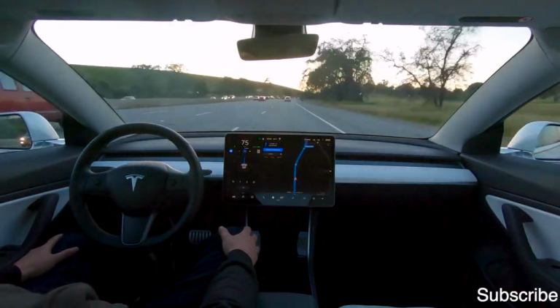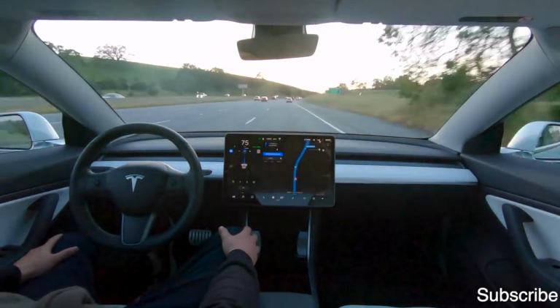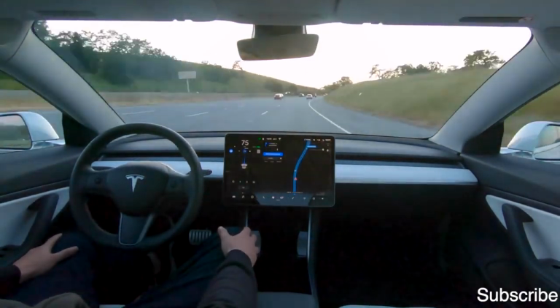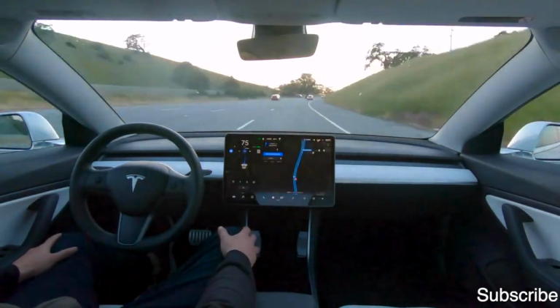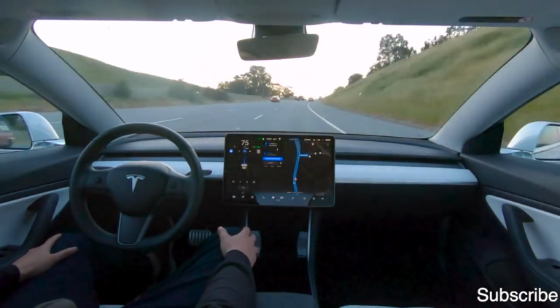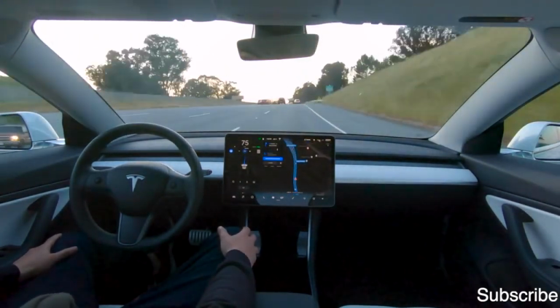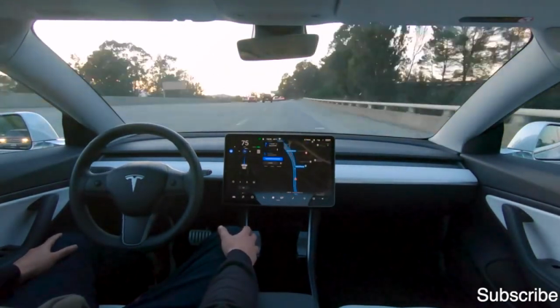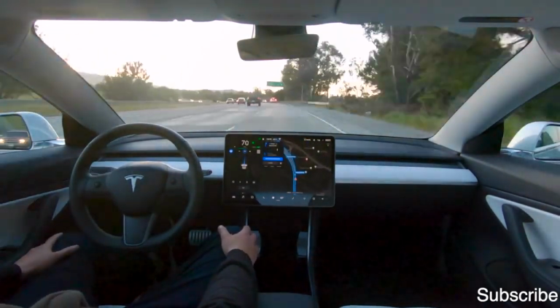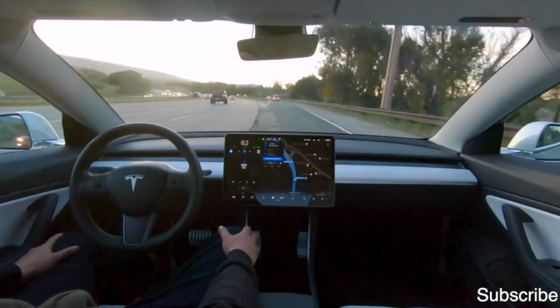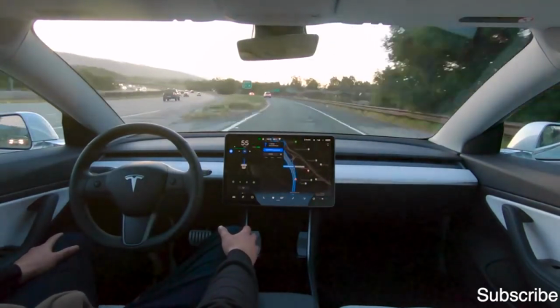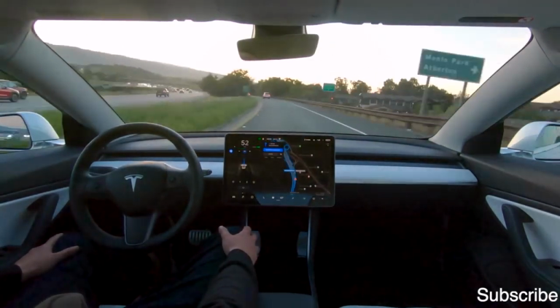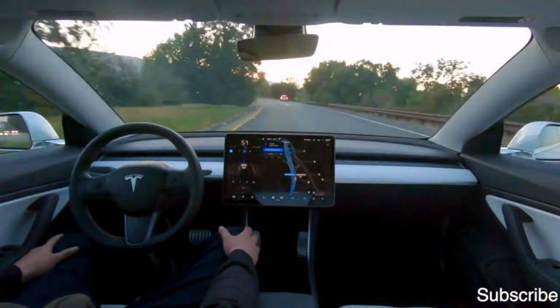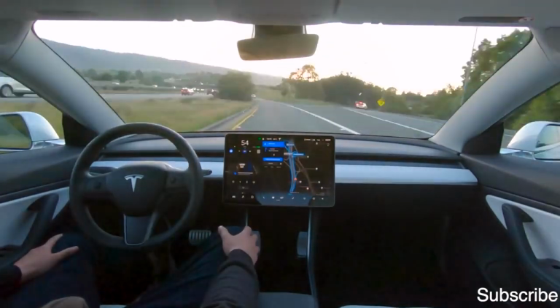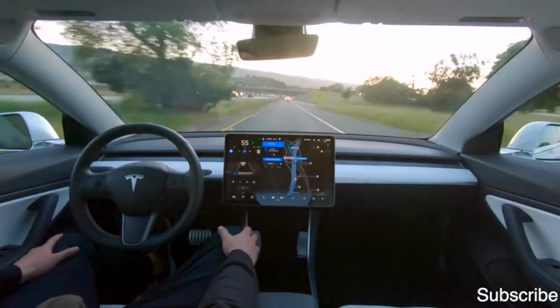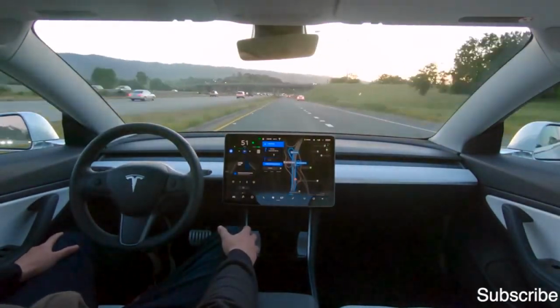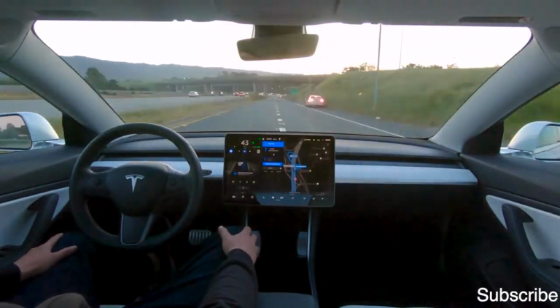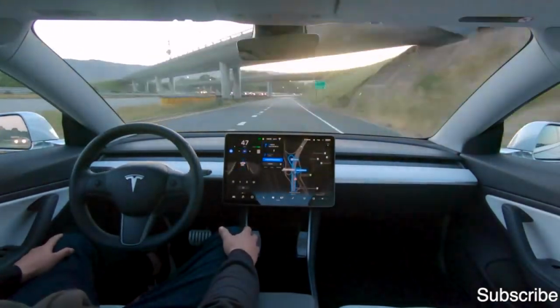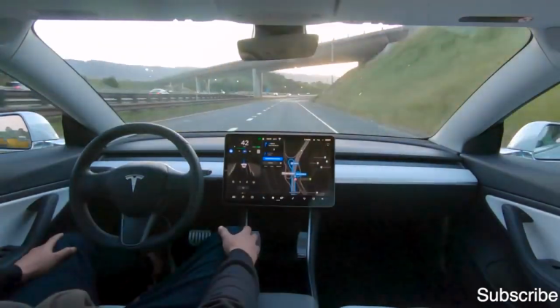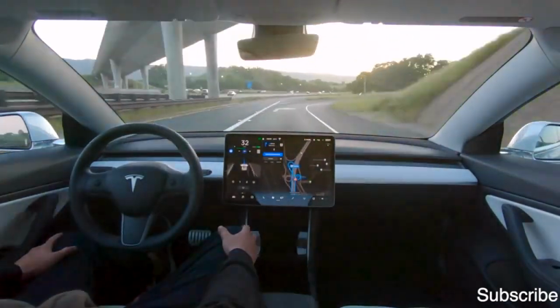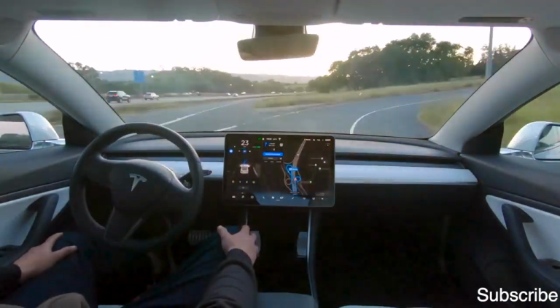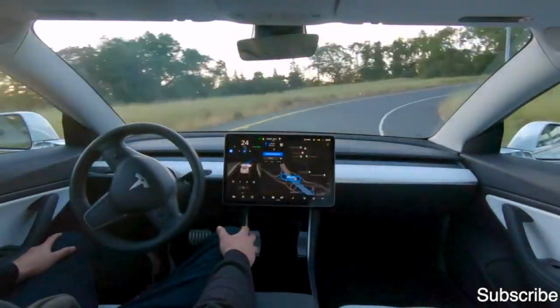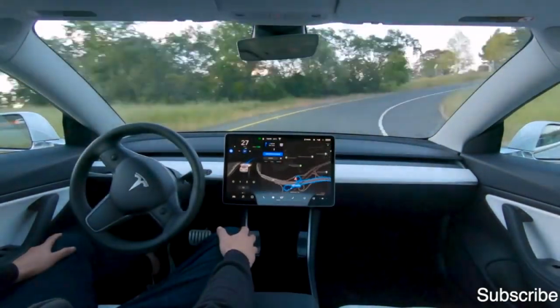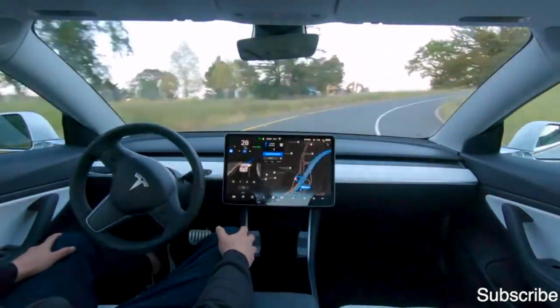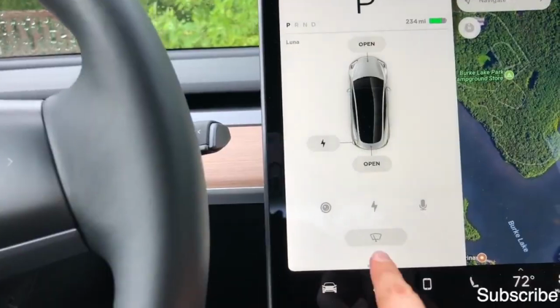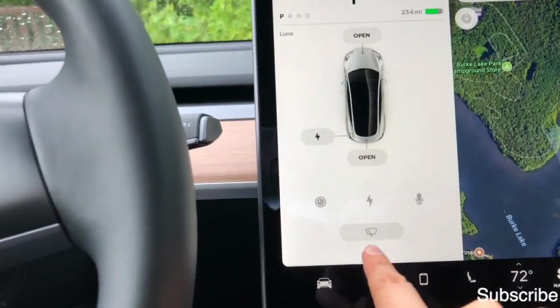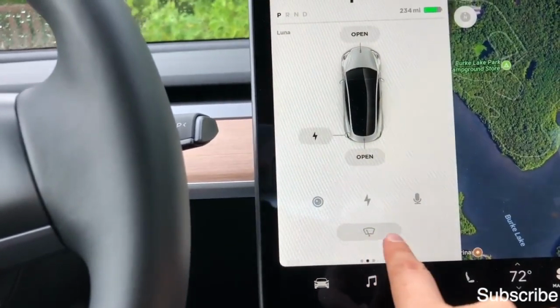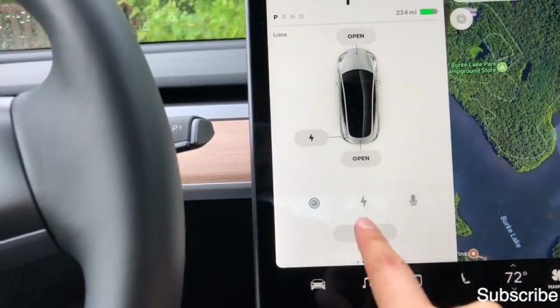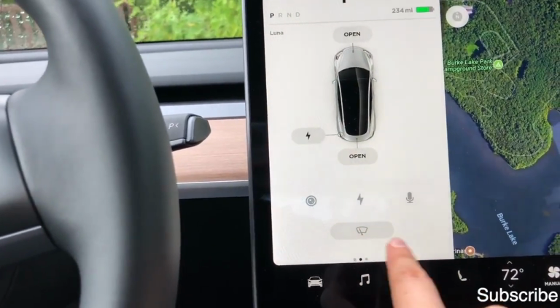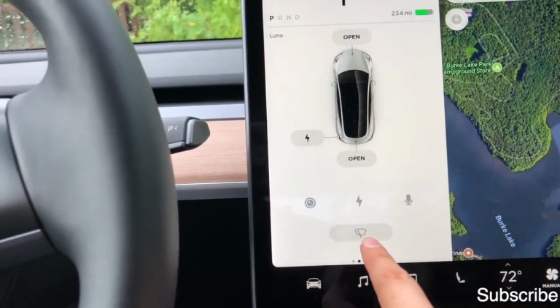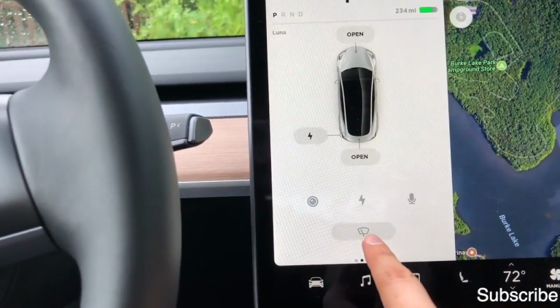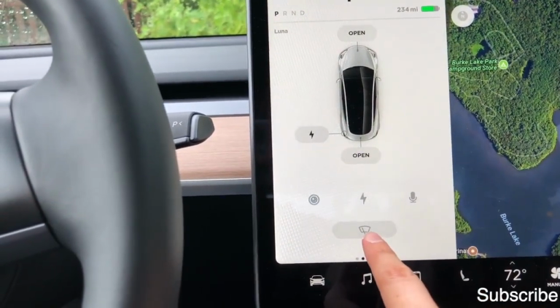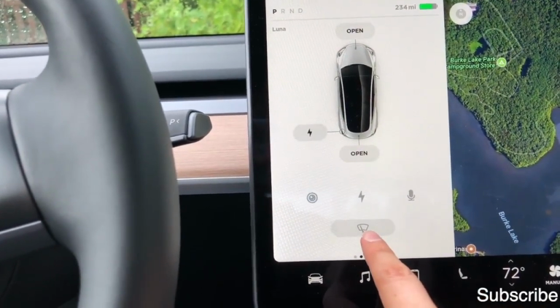What do you think of engaging Autopilot at low speed? In which circumstances do you see yourself using Autopilot at low speed? The automatic windshield wiper has also improved.